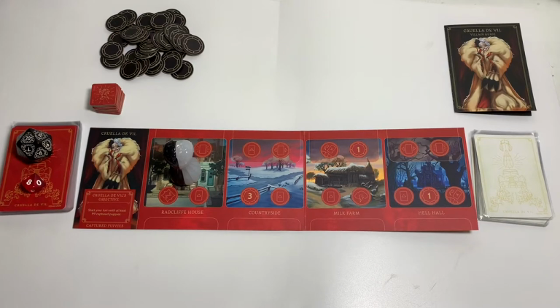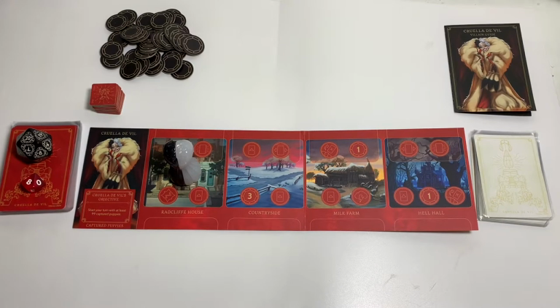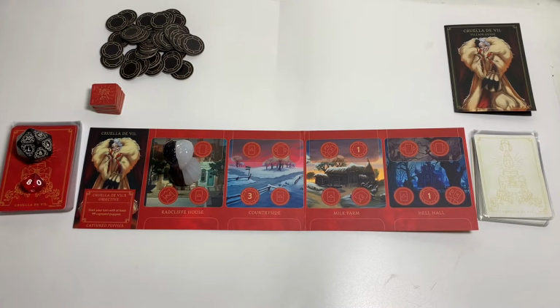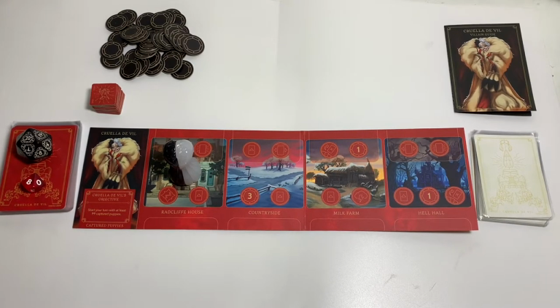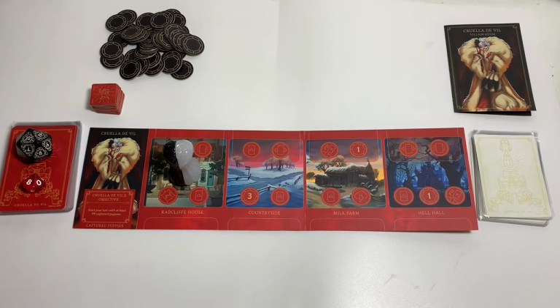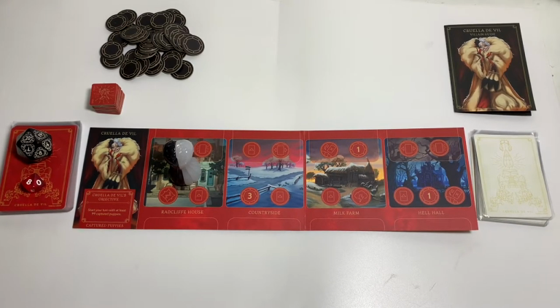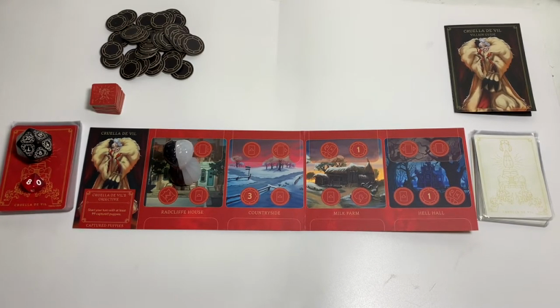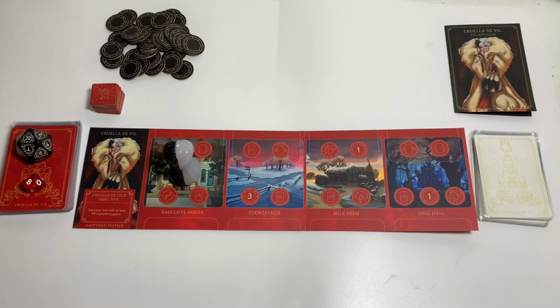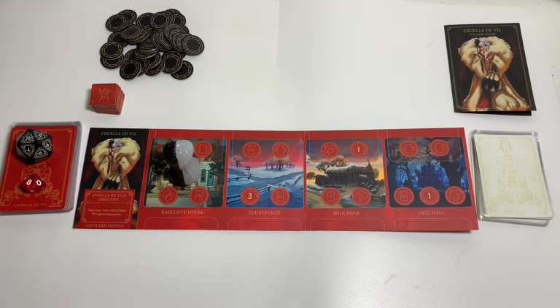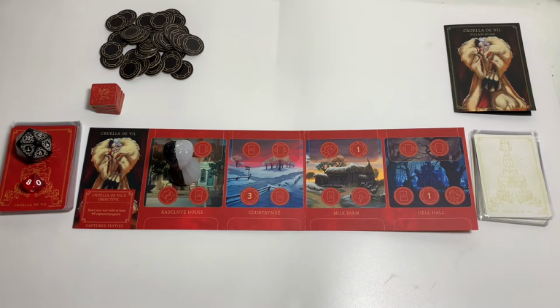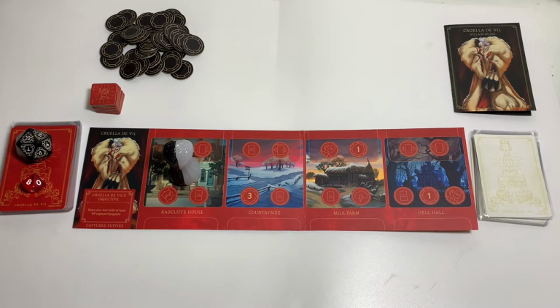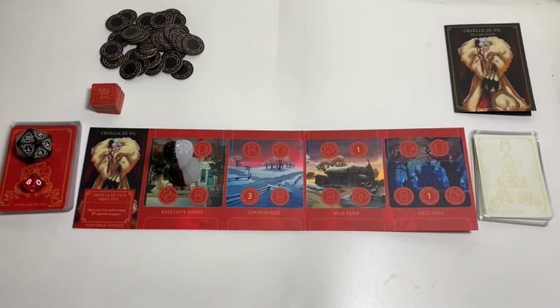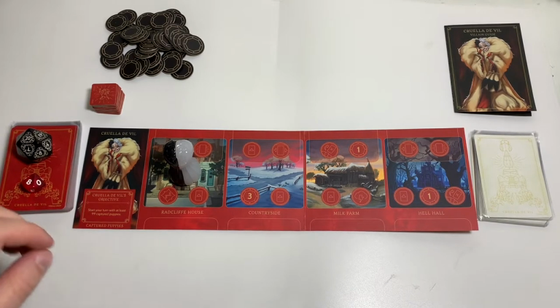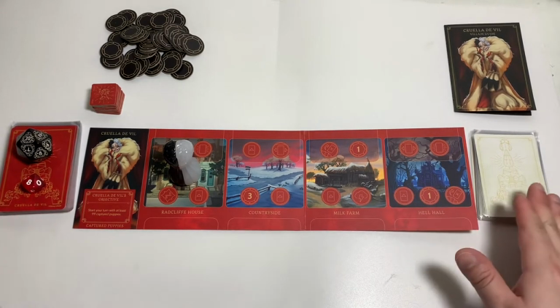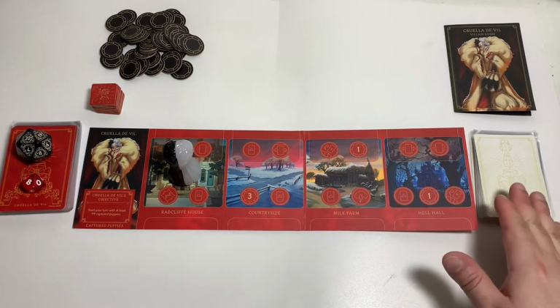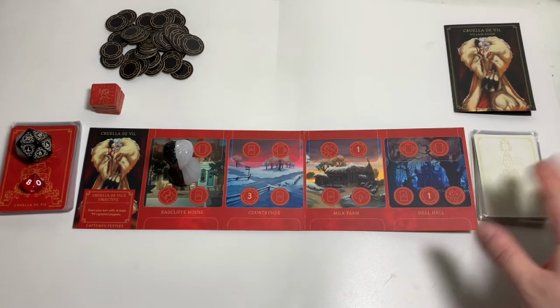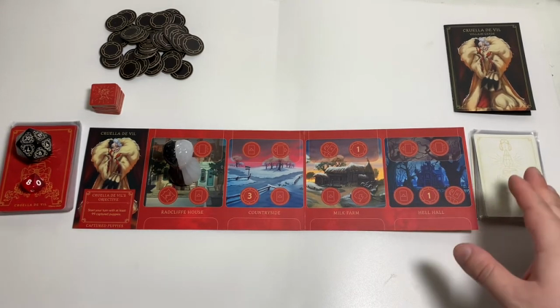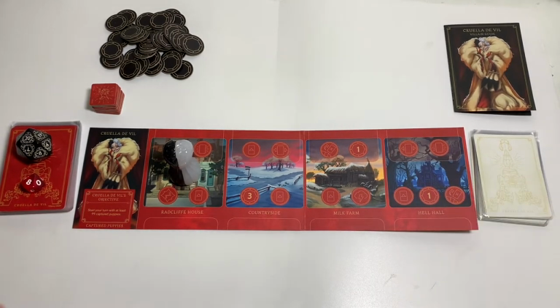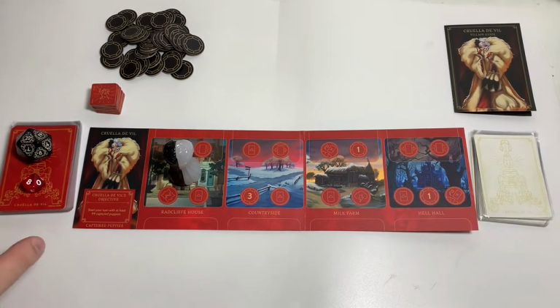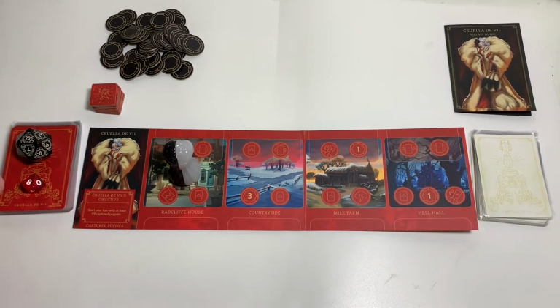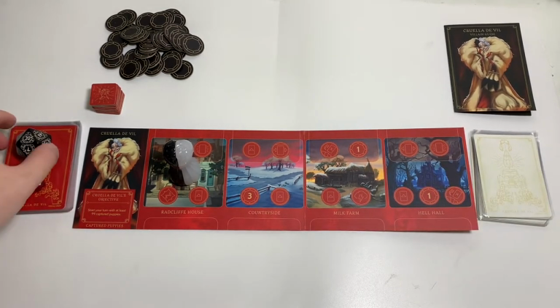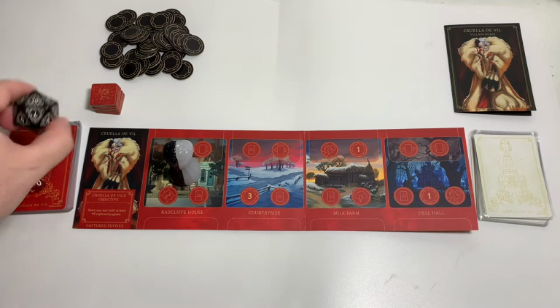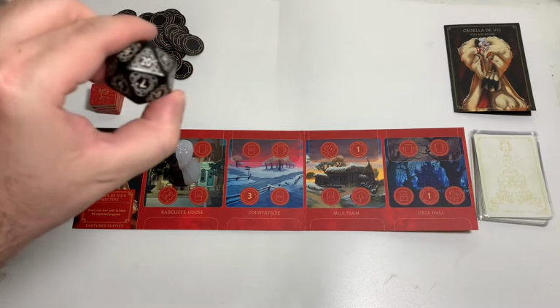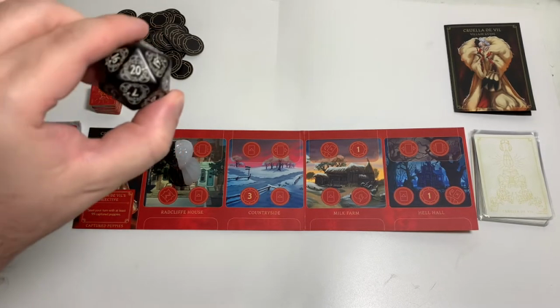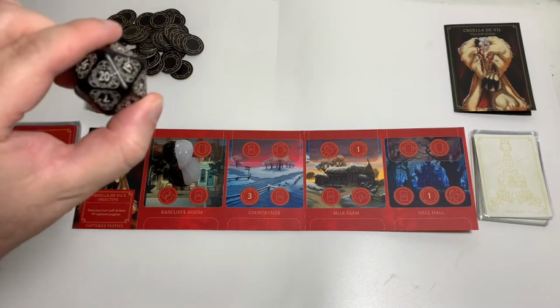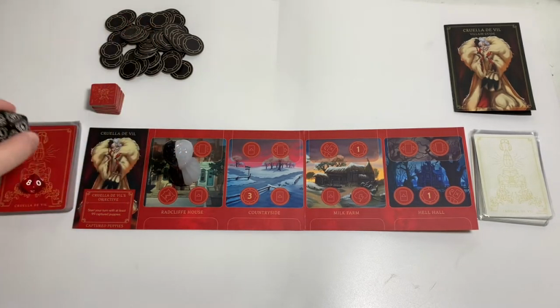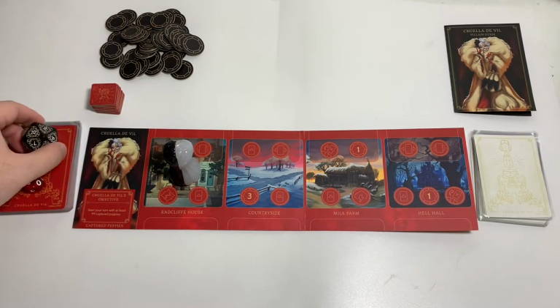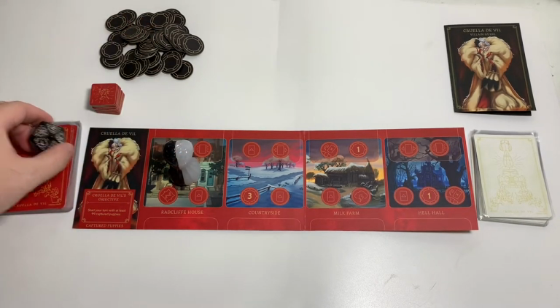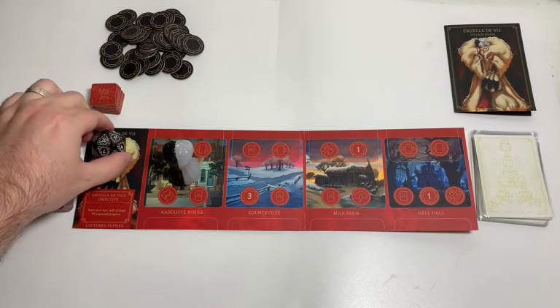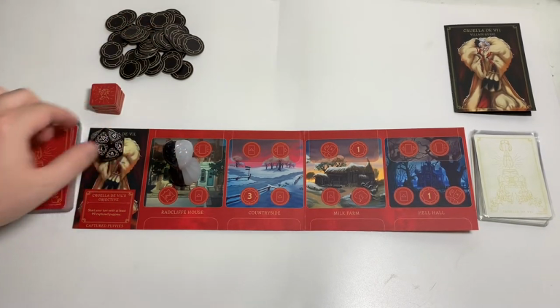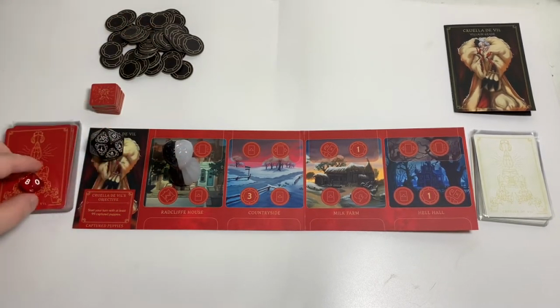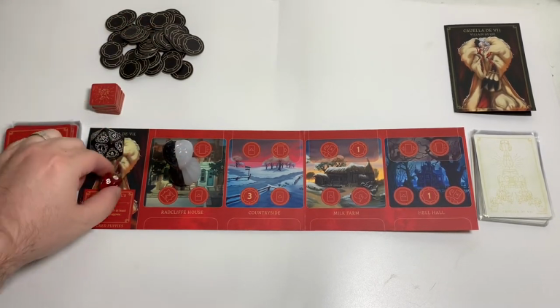Hello everyone and welcome back to Villainous. Today we are playing Cruella de Vil. We have the Fate deck shuffled, the Villain deck shuffled. We have 20 rounds to win, and let's get started by drawing four cards.